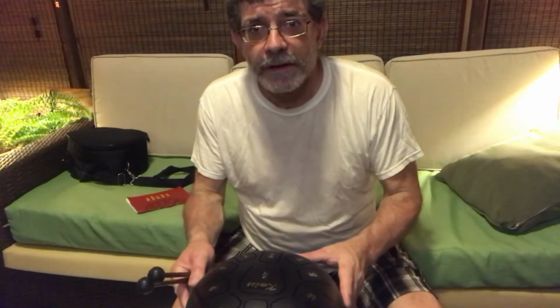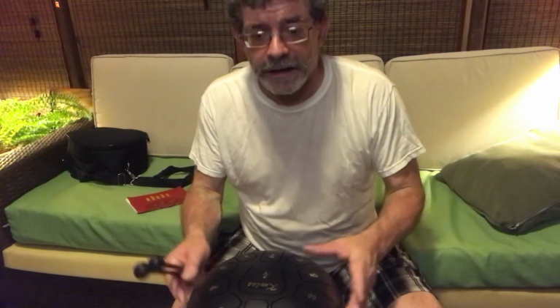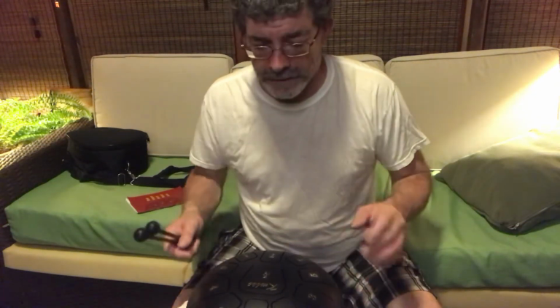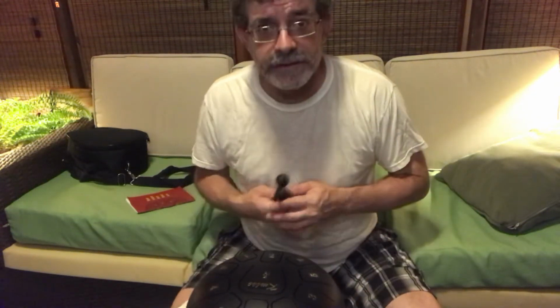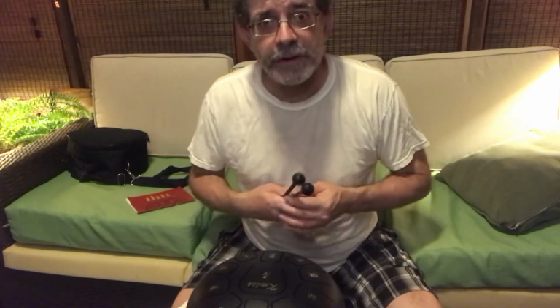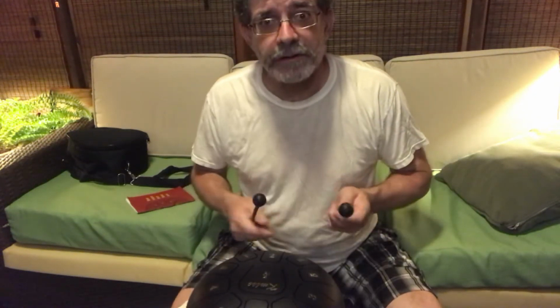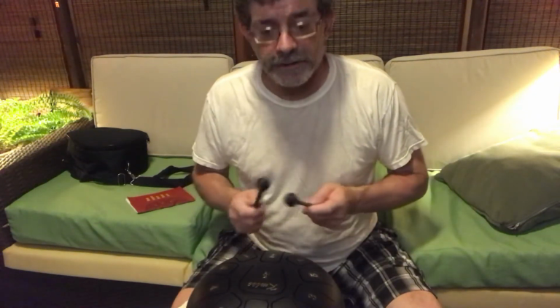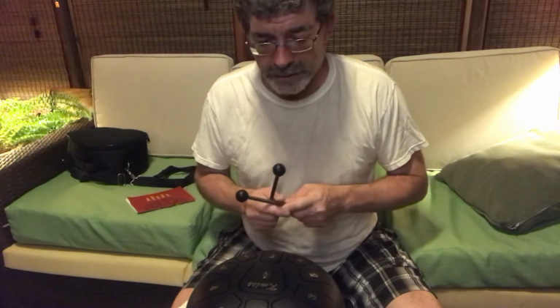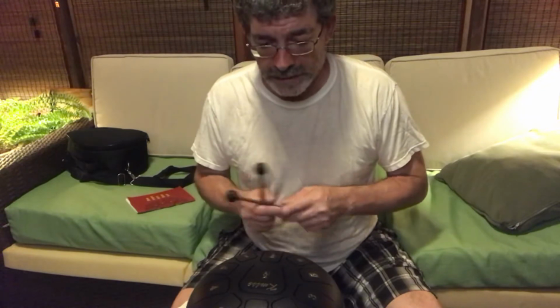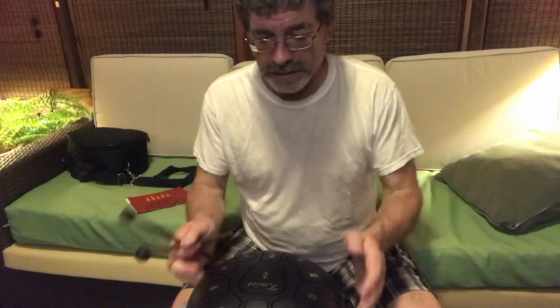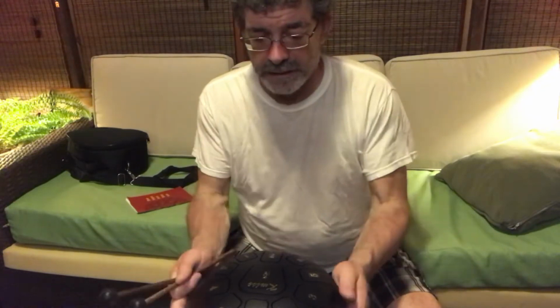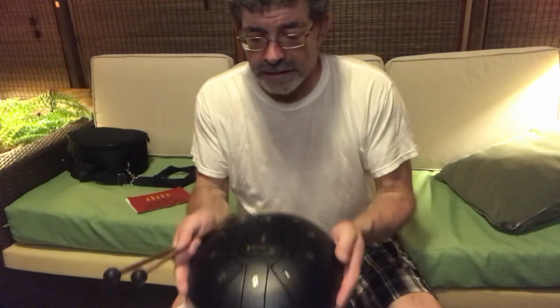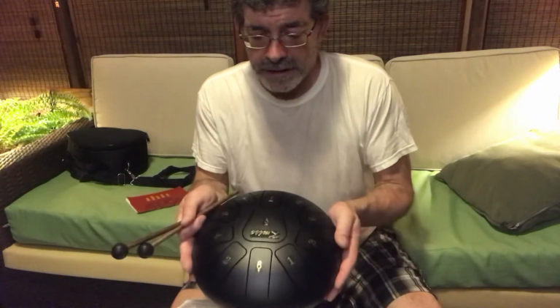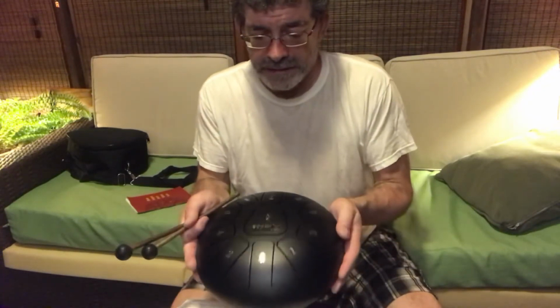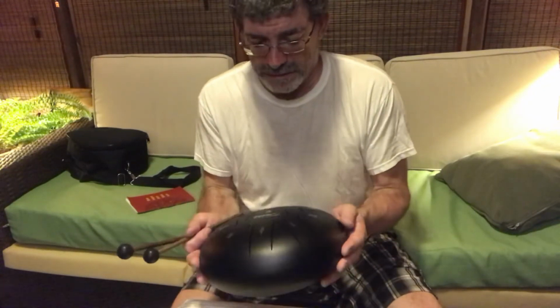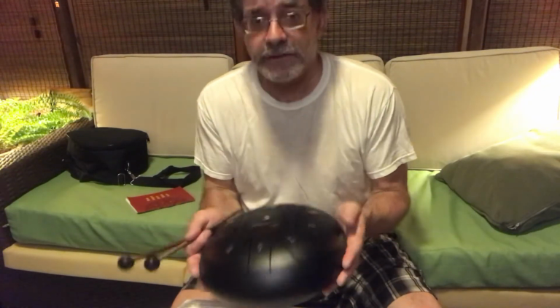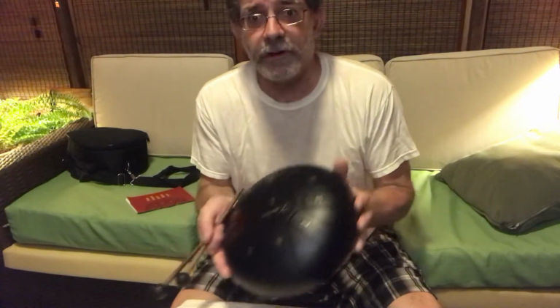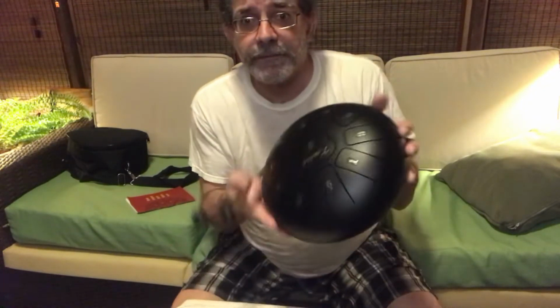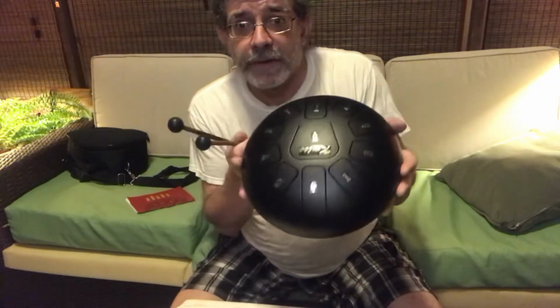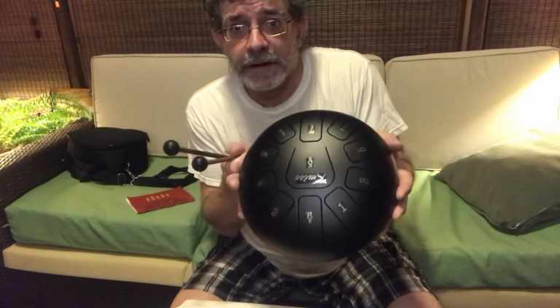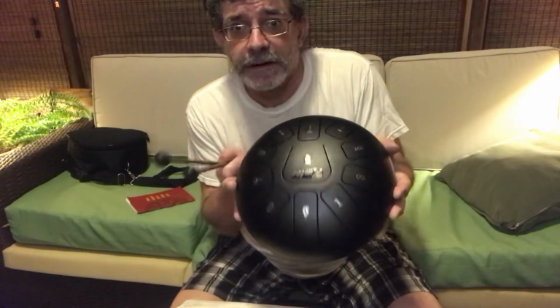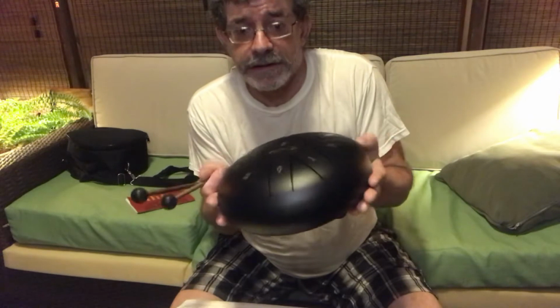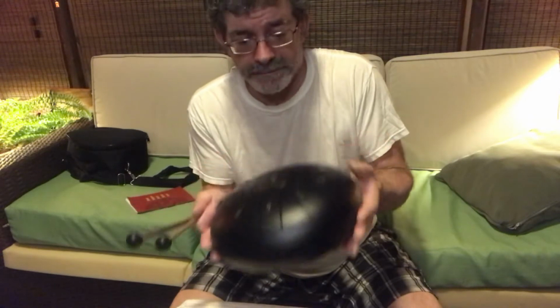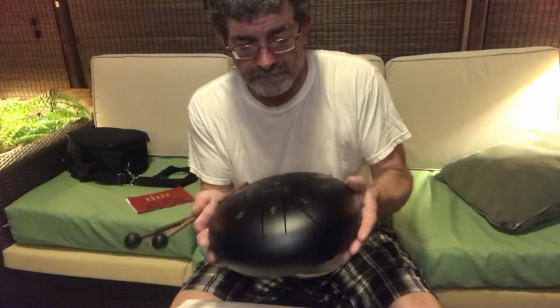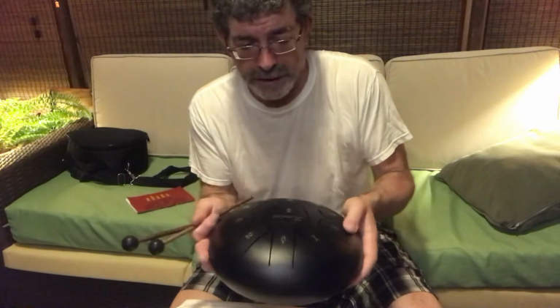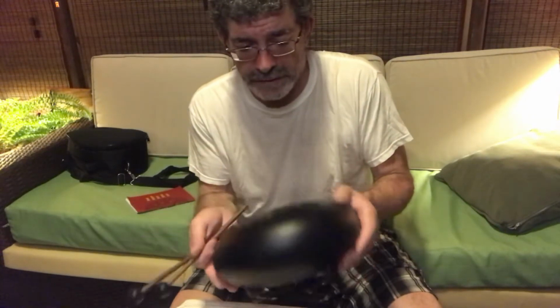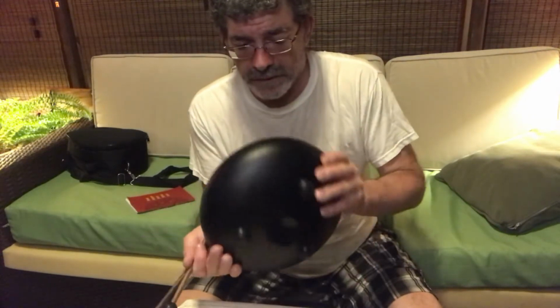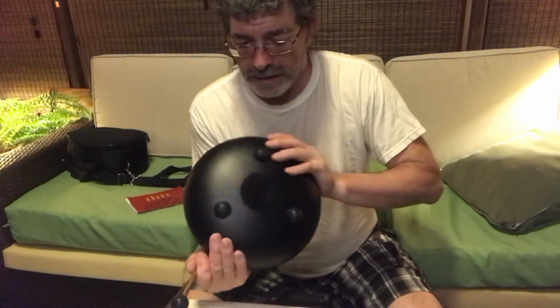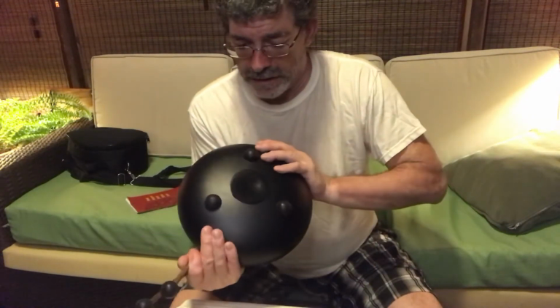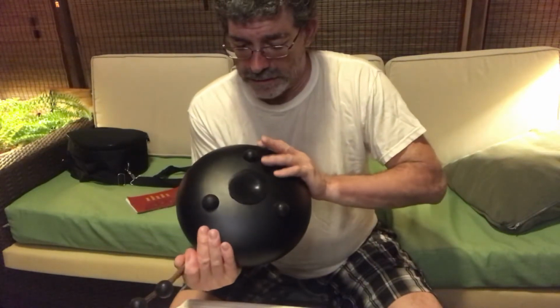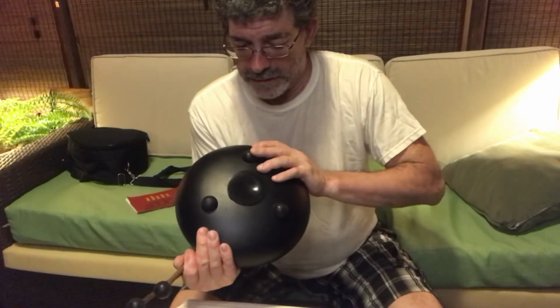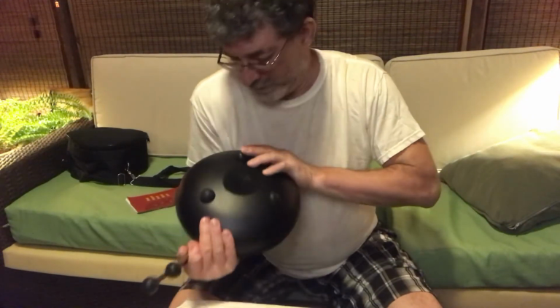Hi, Jeff Costello here showing you the K-MICE tongue drum. It's pretty hefty and it's got some nice rubber feet.